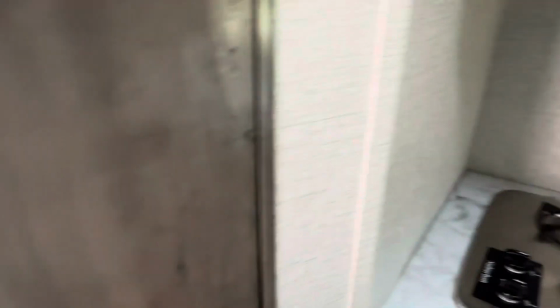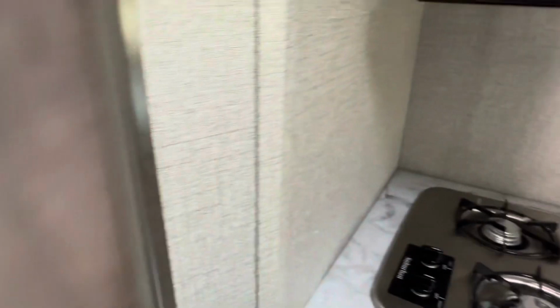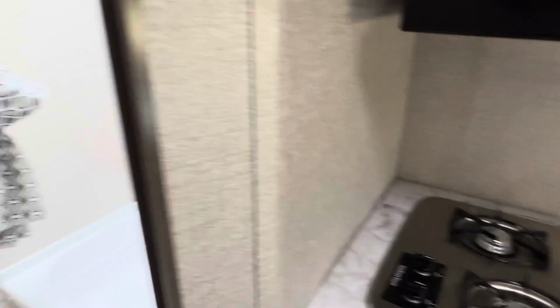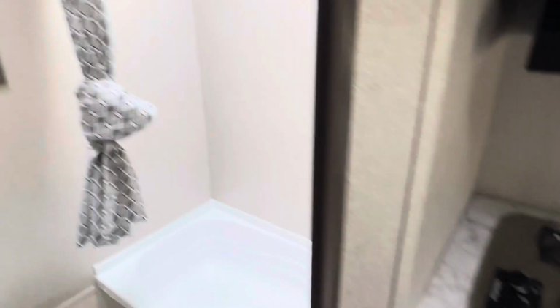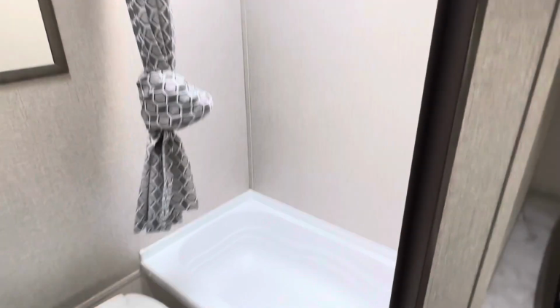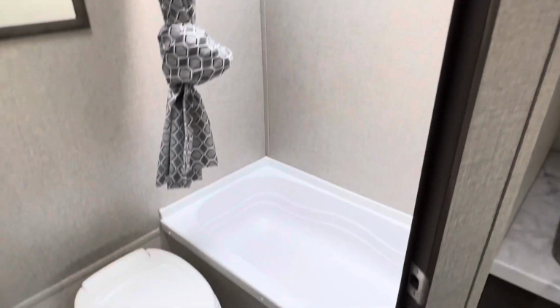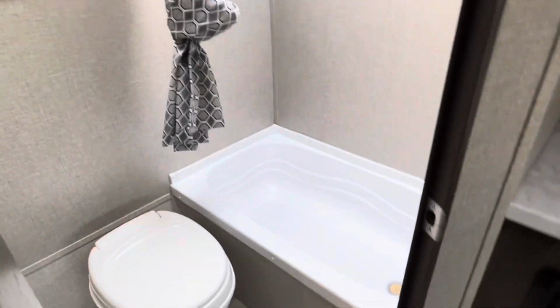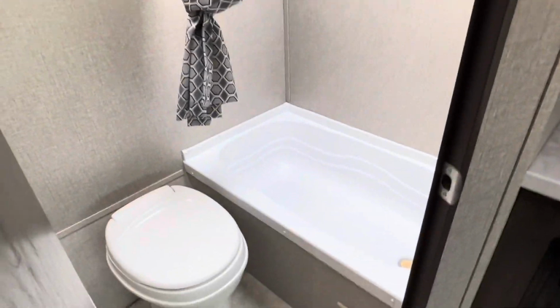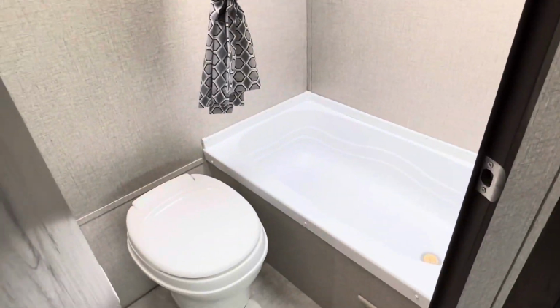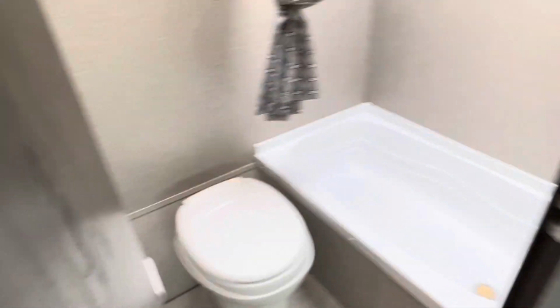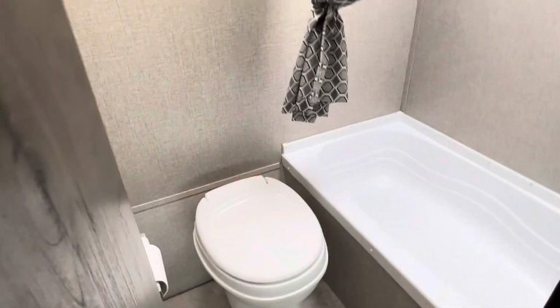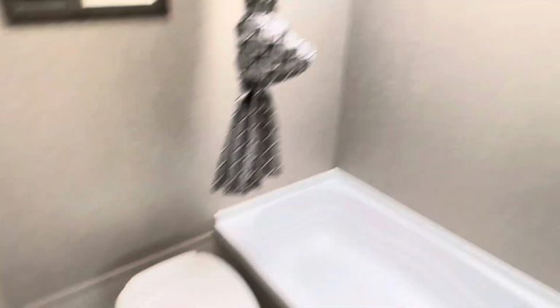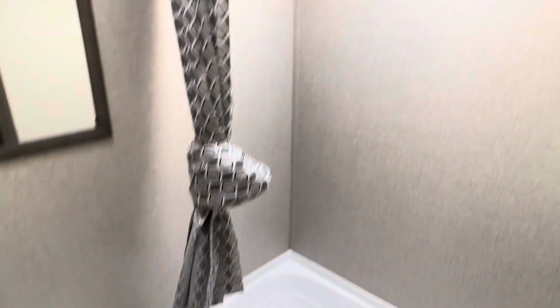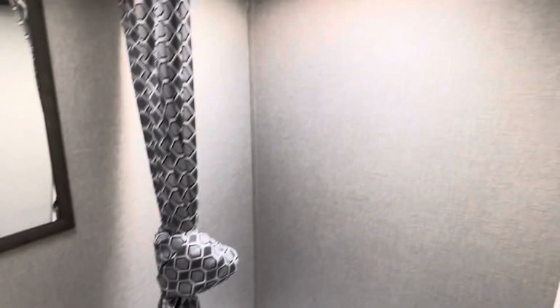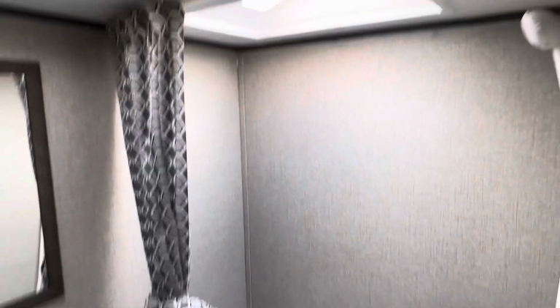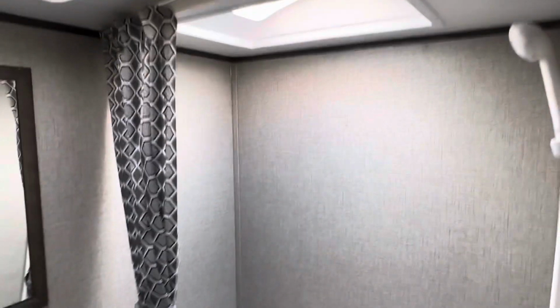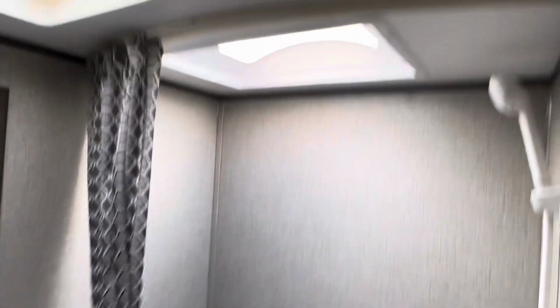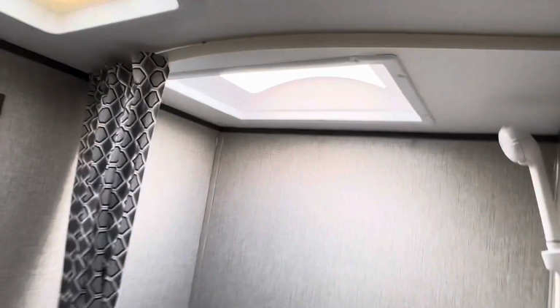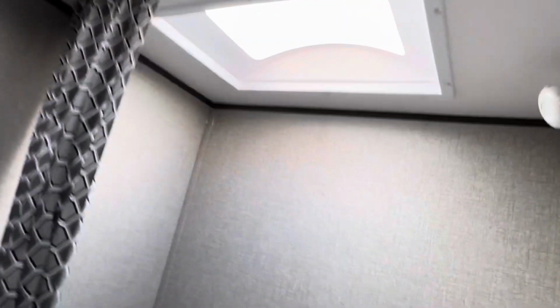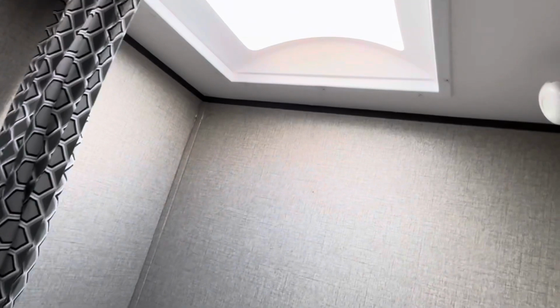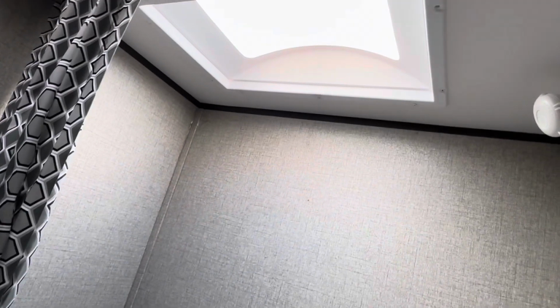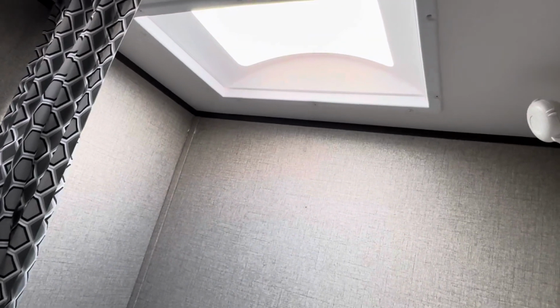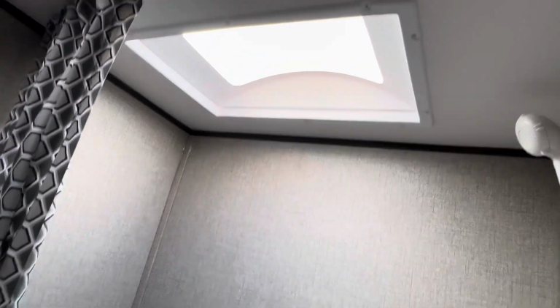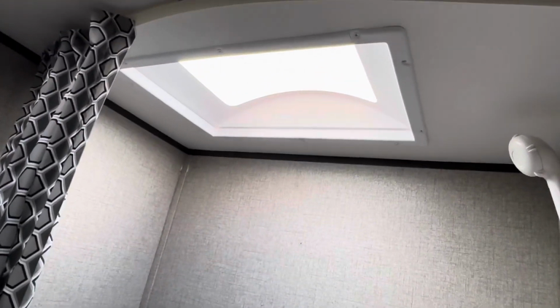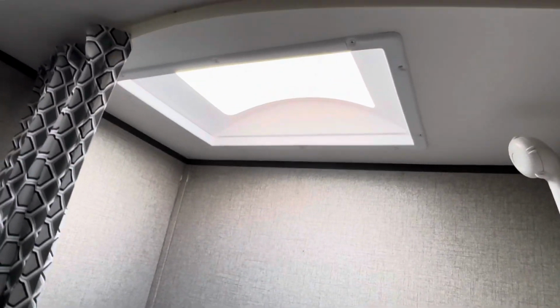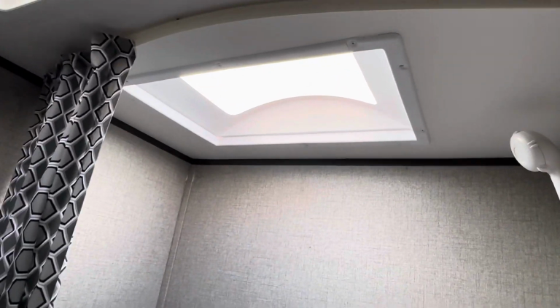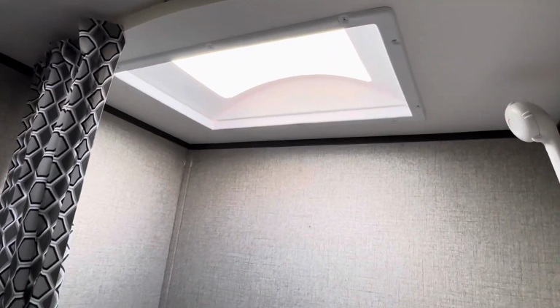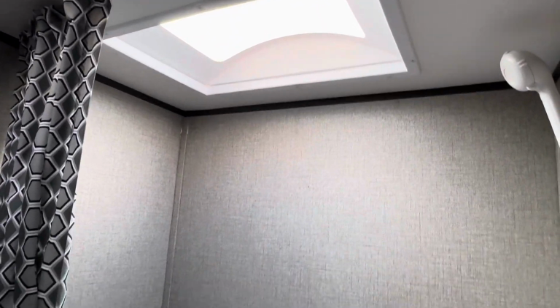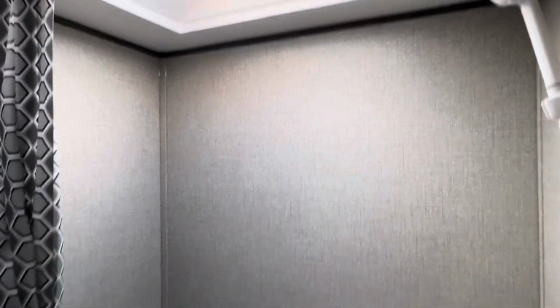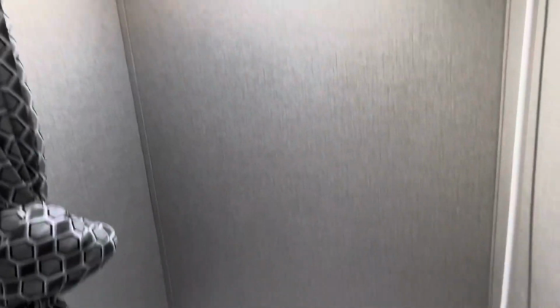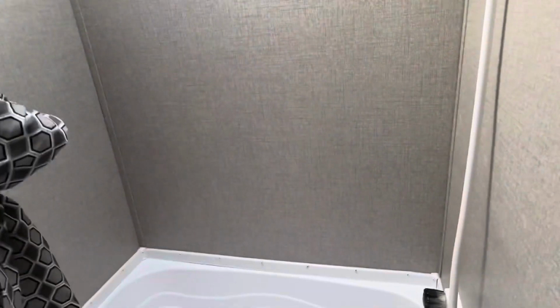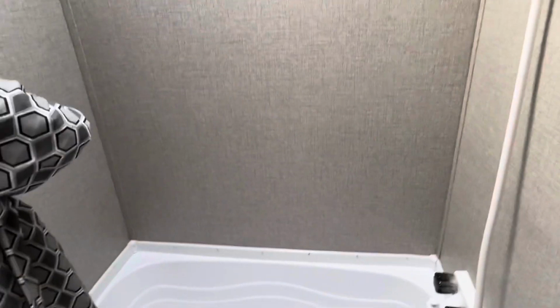It does have a small bathtub. There's the toilet. There's a skylight, so if you're a taller person you can stand up in the shower.